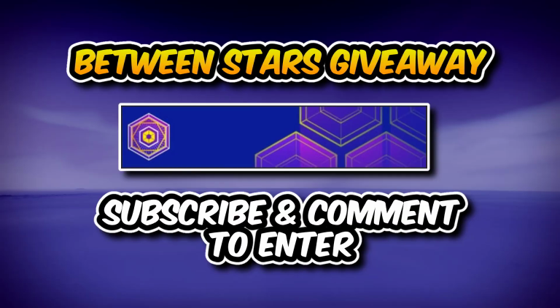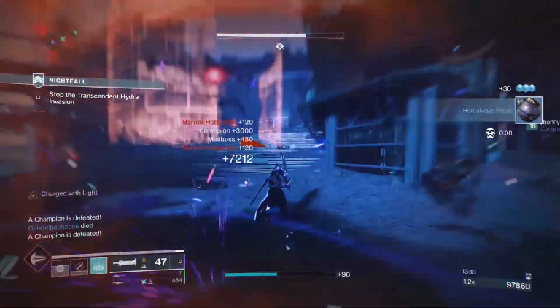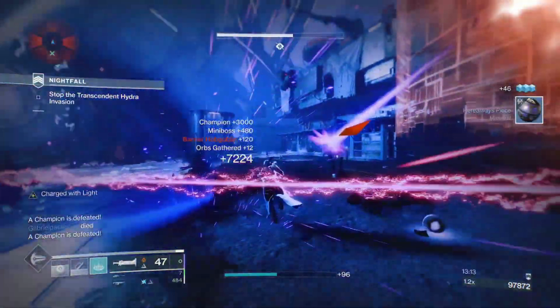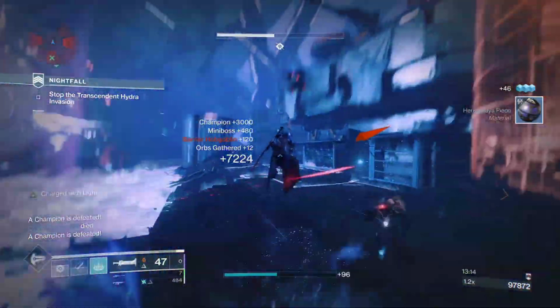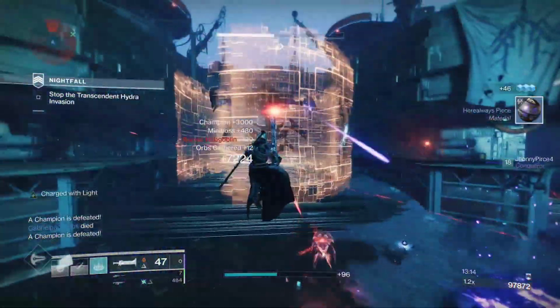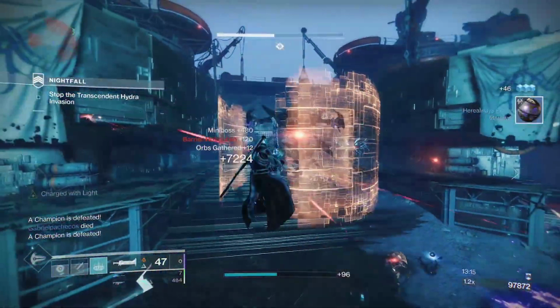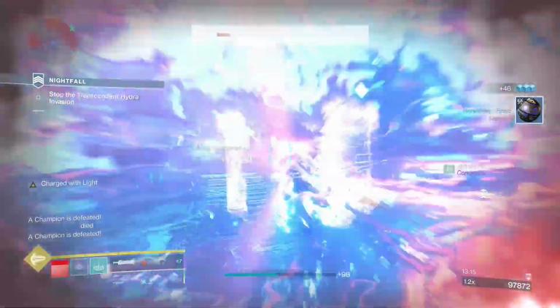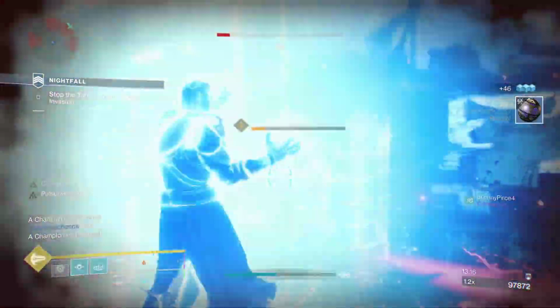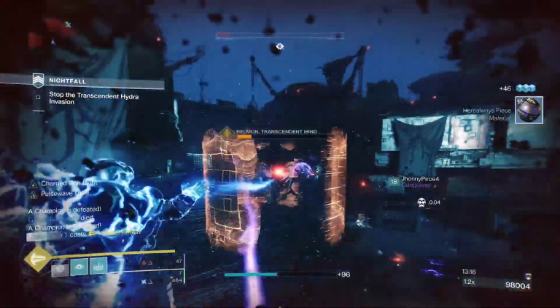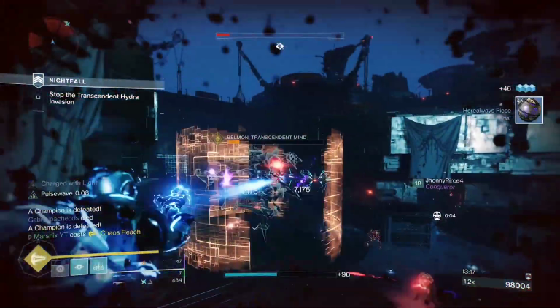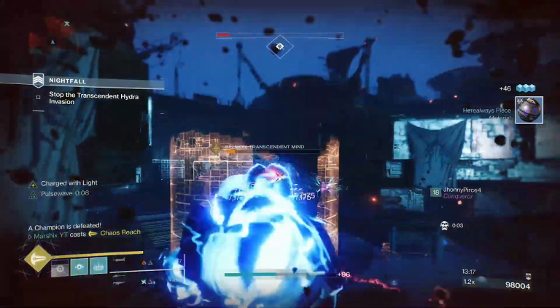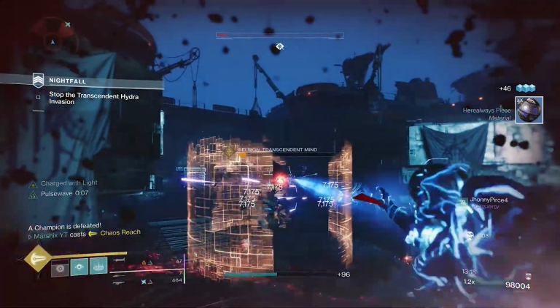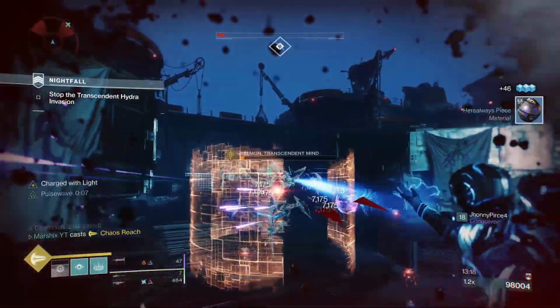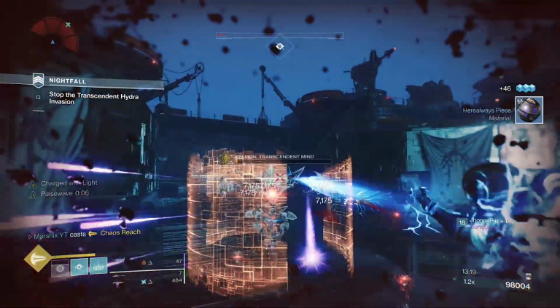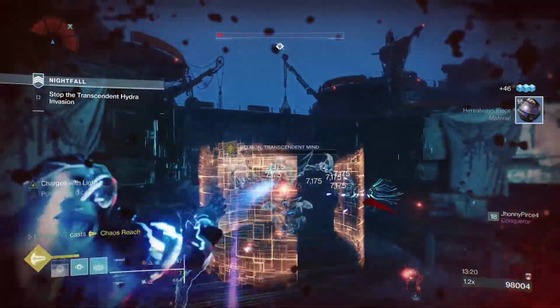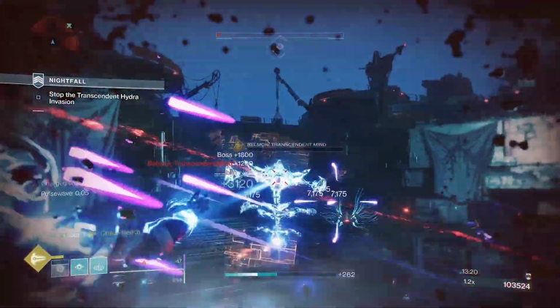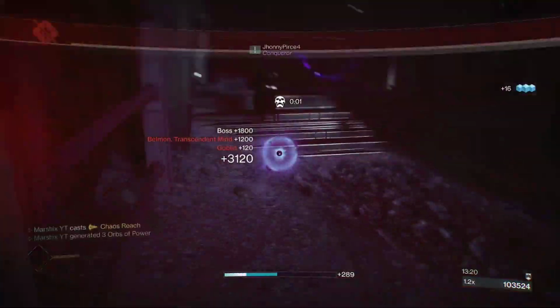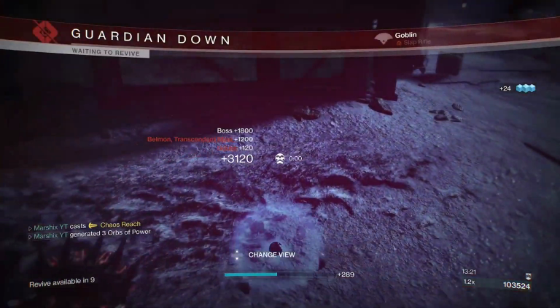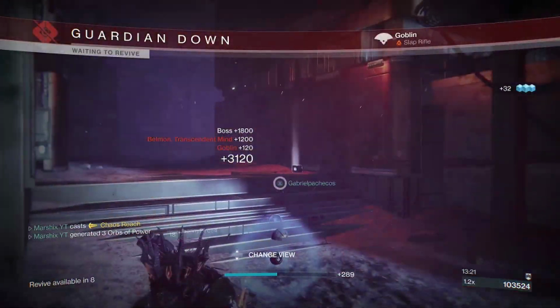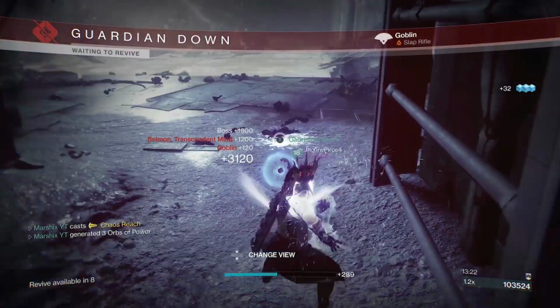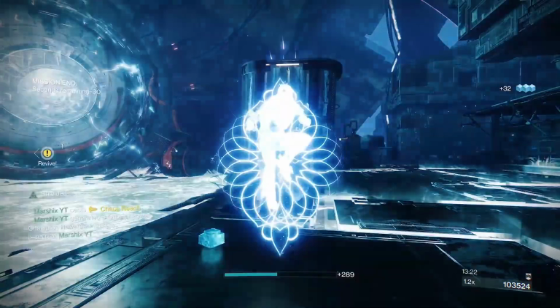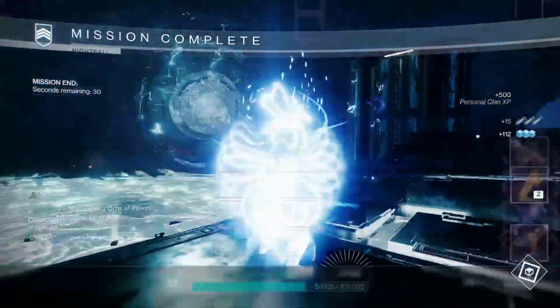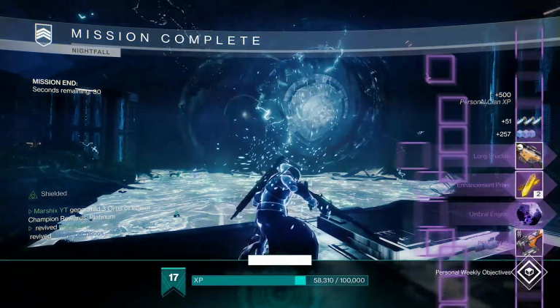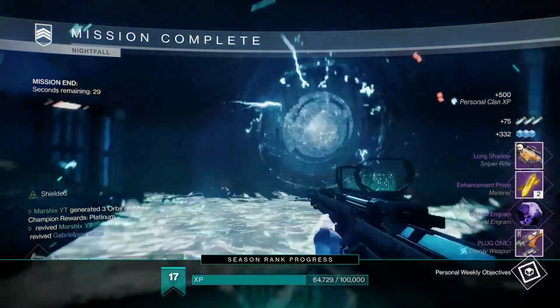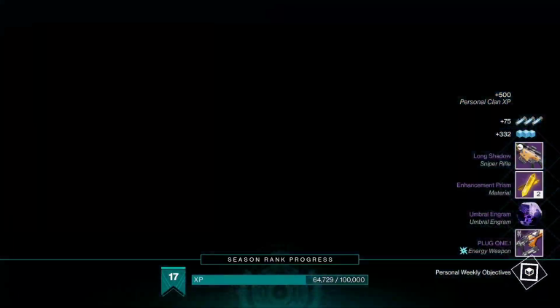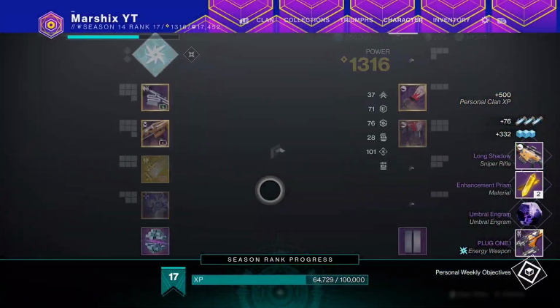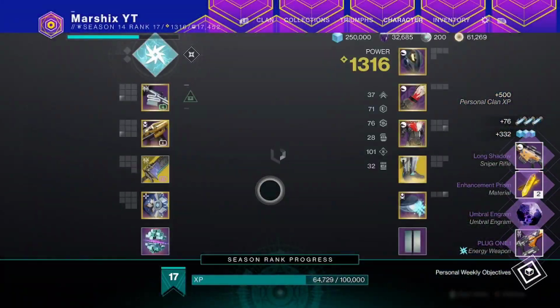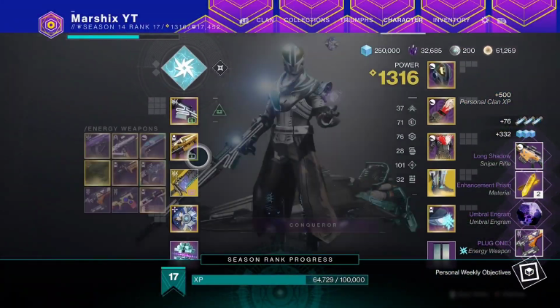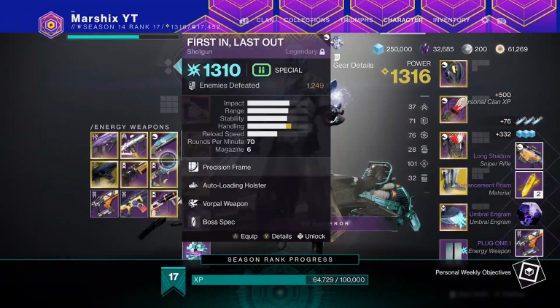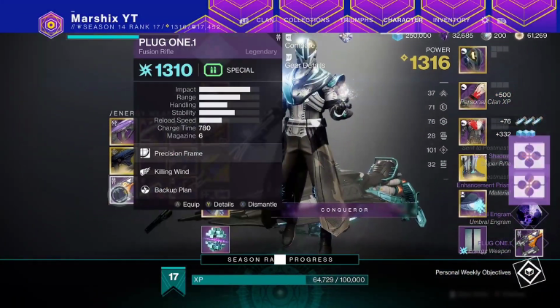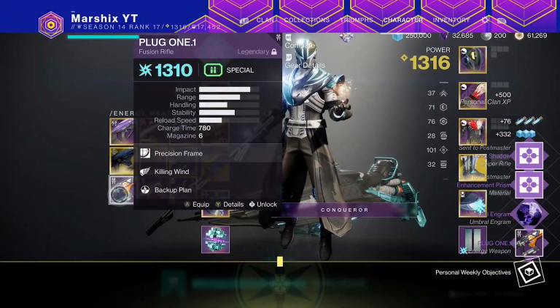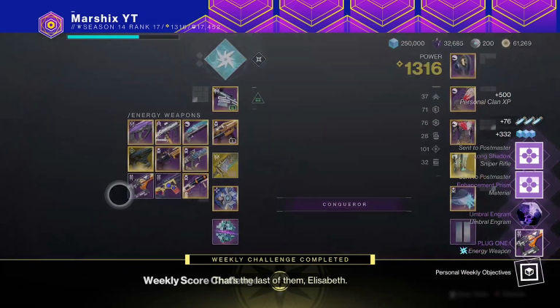Plug is a precision frame fusion rifle that deals arc damage. You get this from Nightfalls this week, and every third week after the week this video is posted. This is because next week the Nightfall will drop the Hung Jury Scout Rifle, and the week after that will be the Uzume Sniper Rifle.